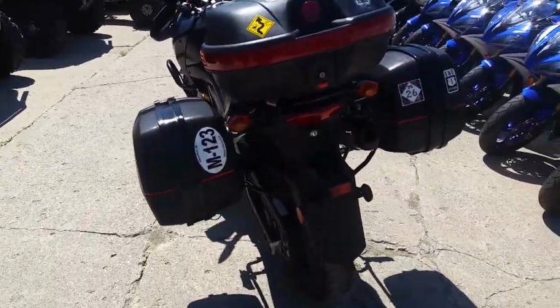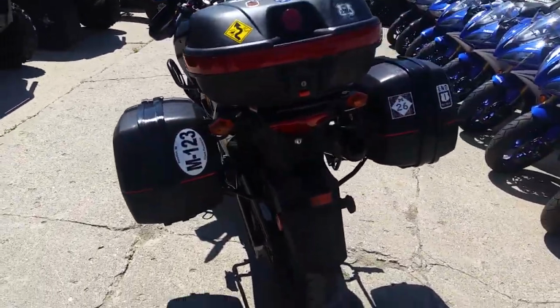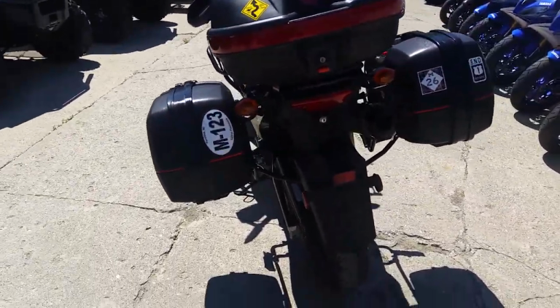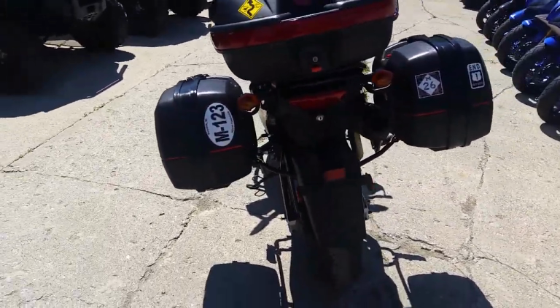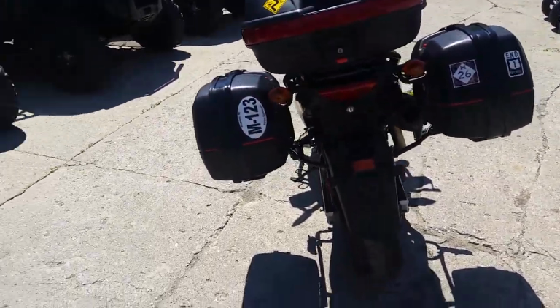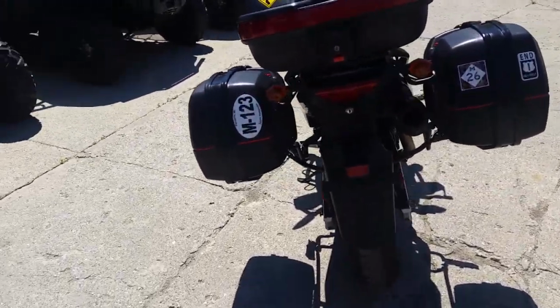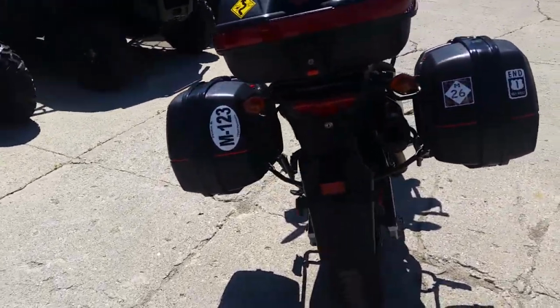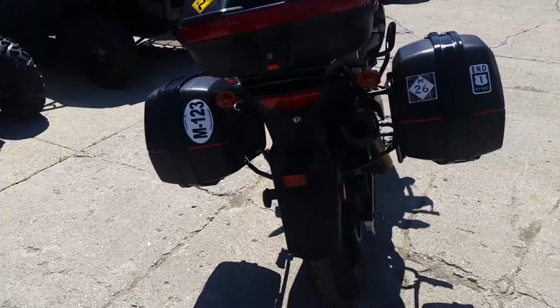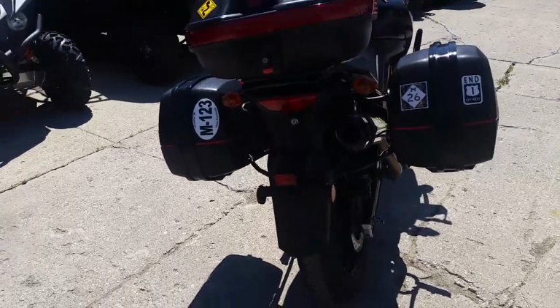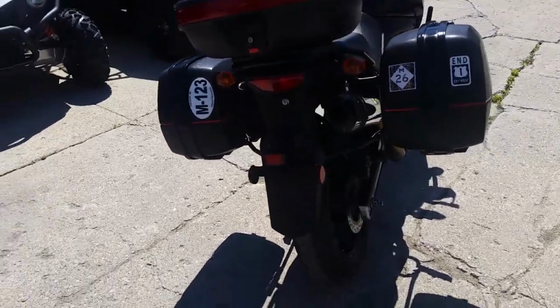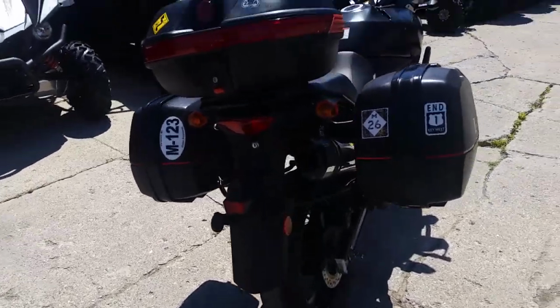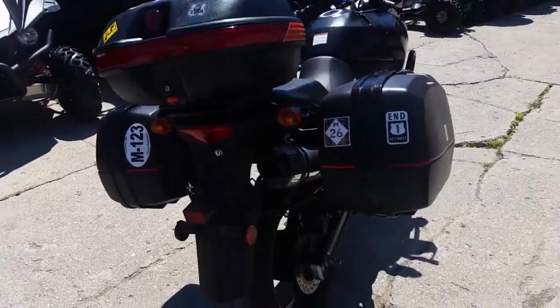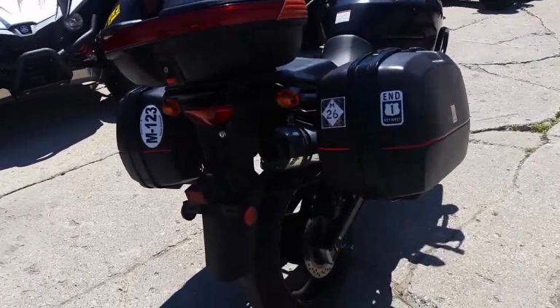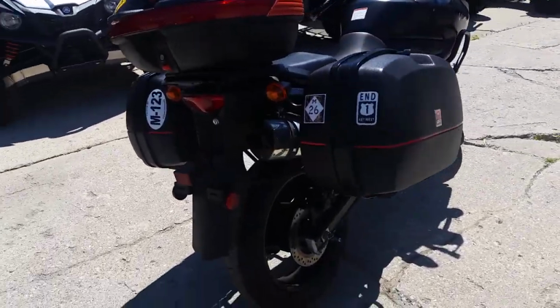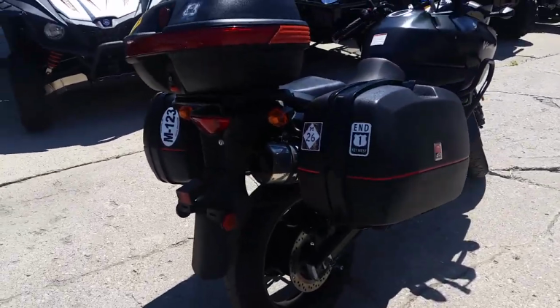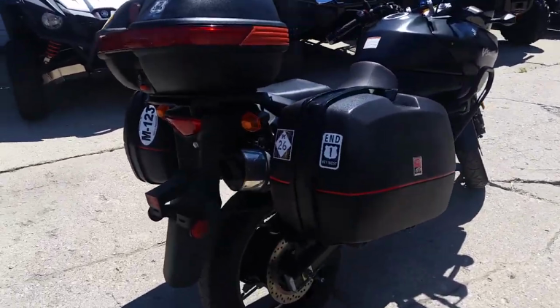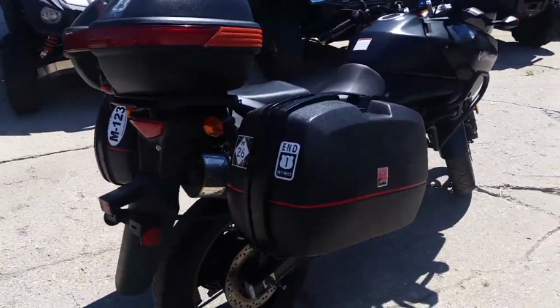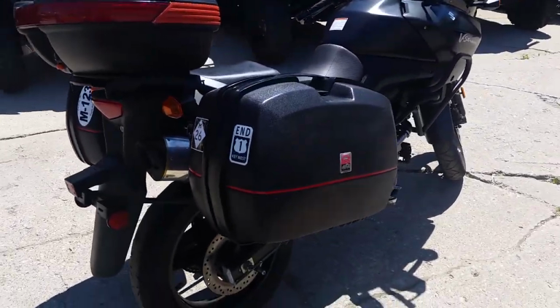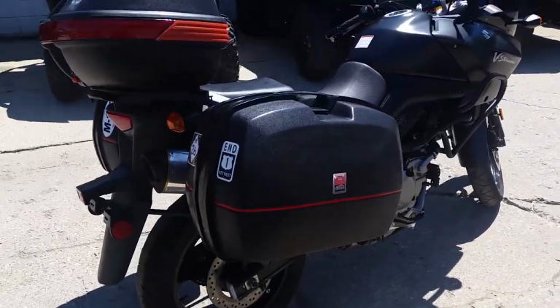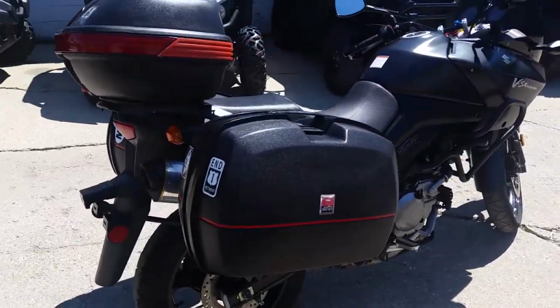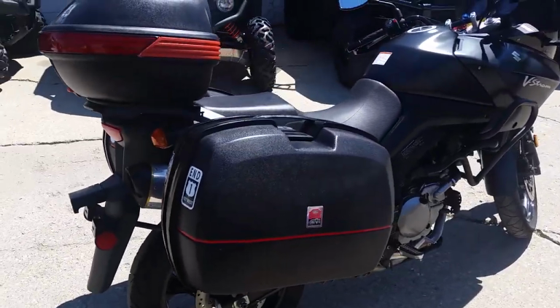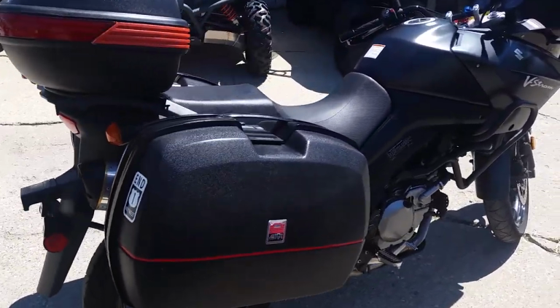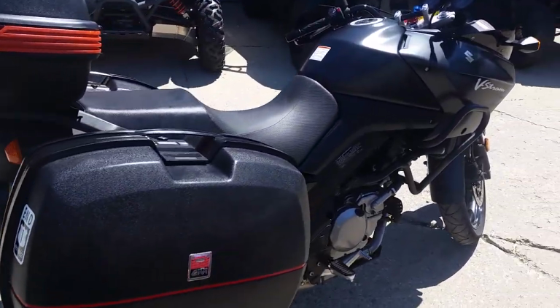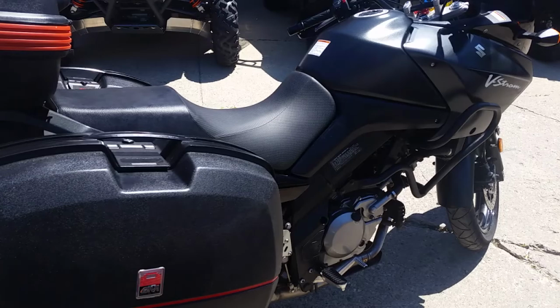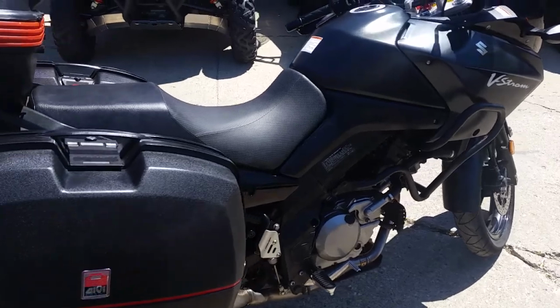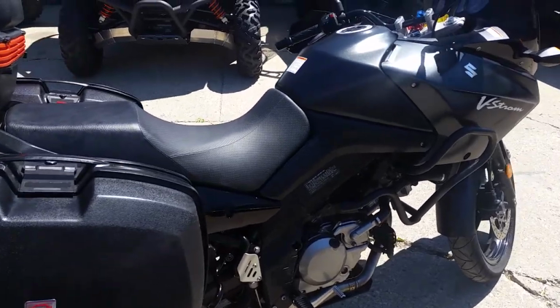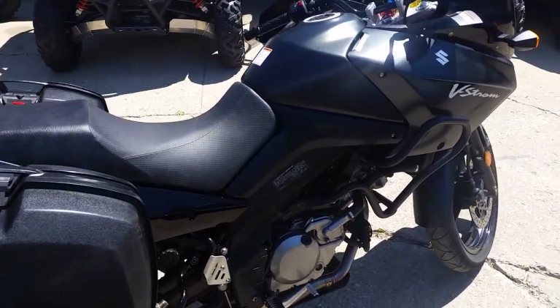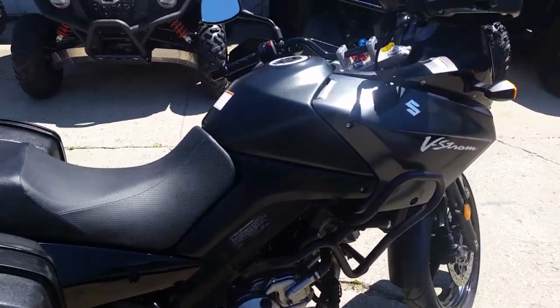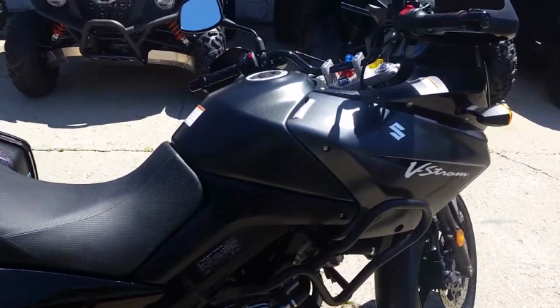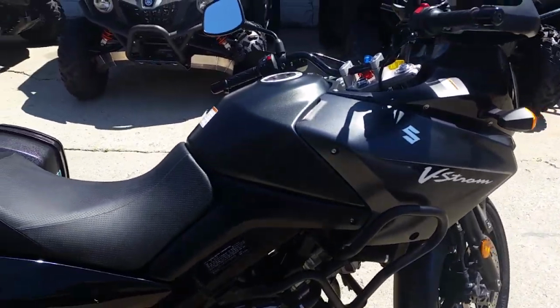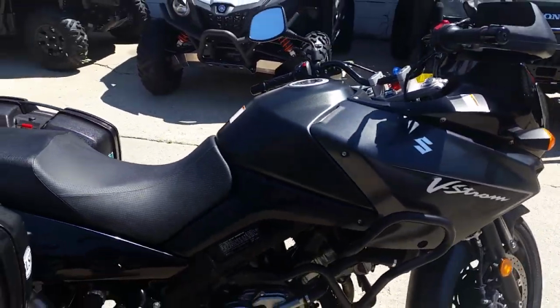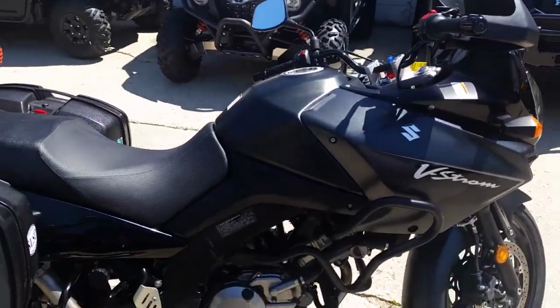It's got the Givi locking detachable hard saddlebags. It's a nice clean one-owner bike, needs absolutely nothing. All the fluids have been changed, got new tires, and it's ready for the streets or dirt.